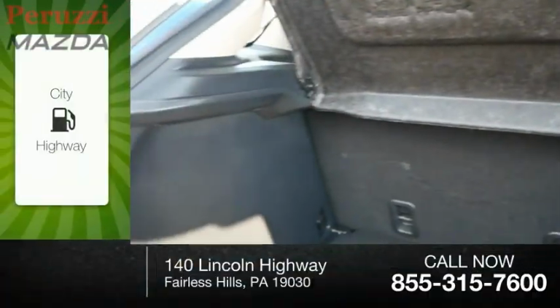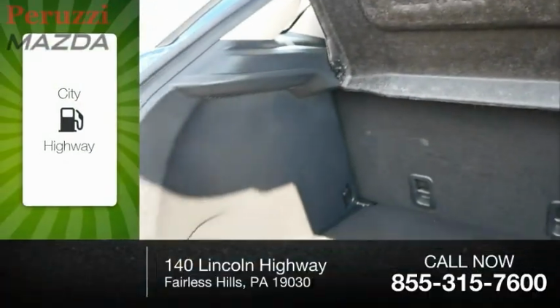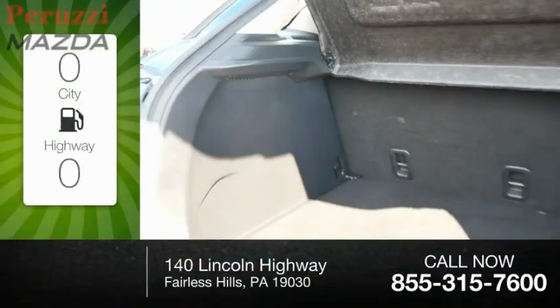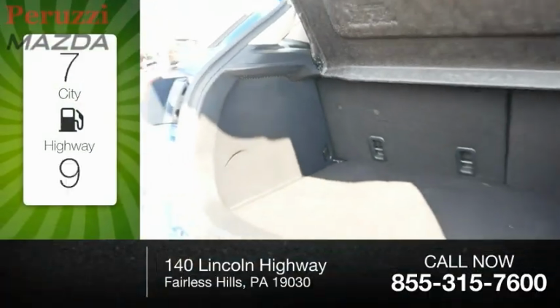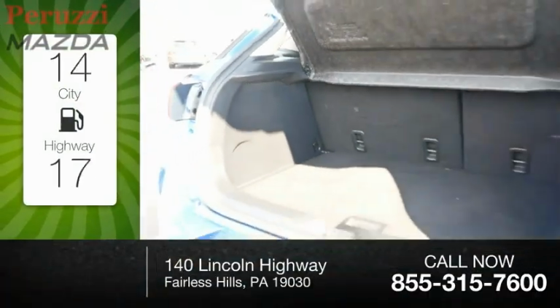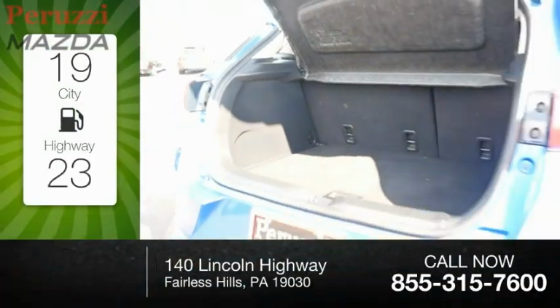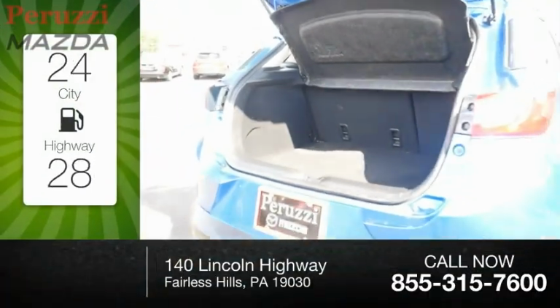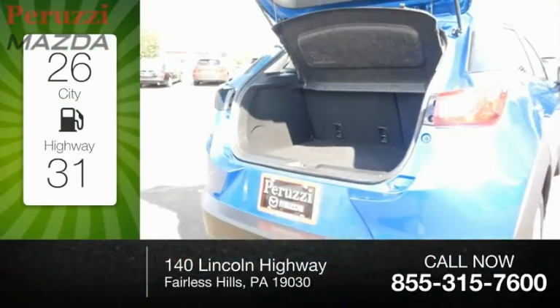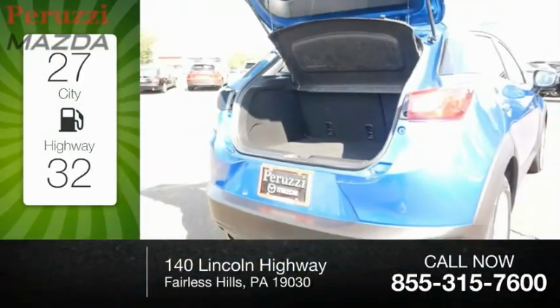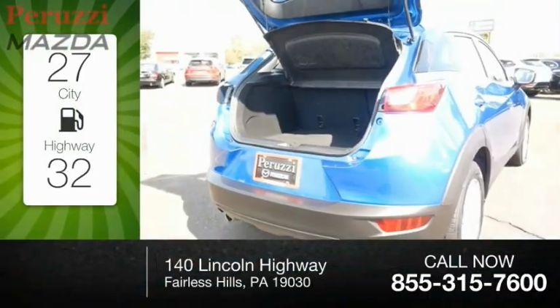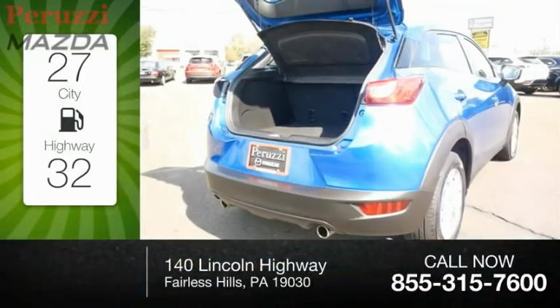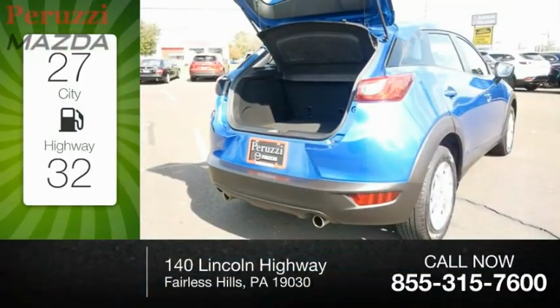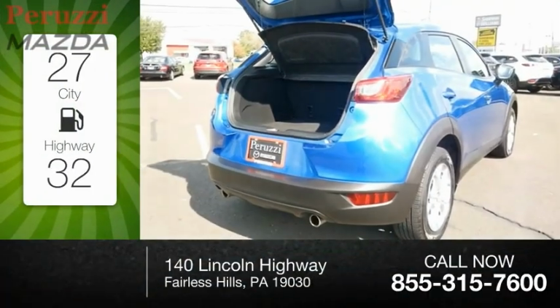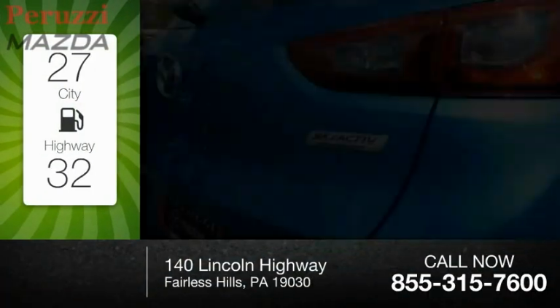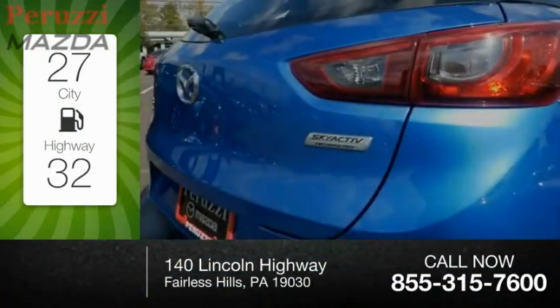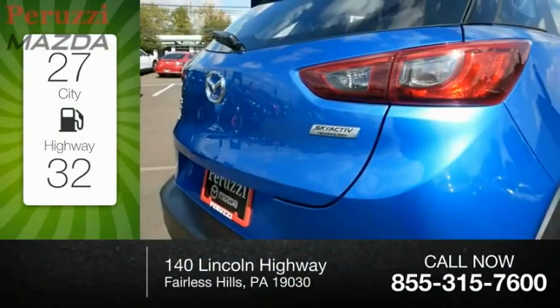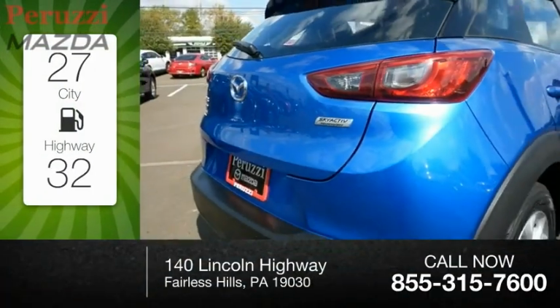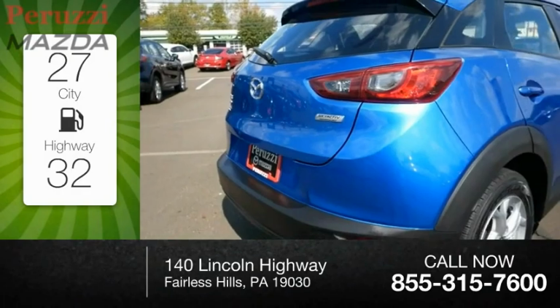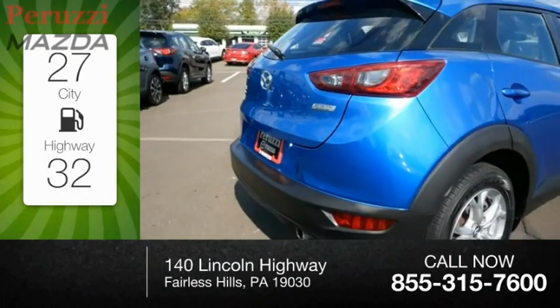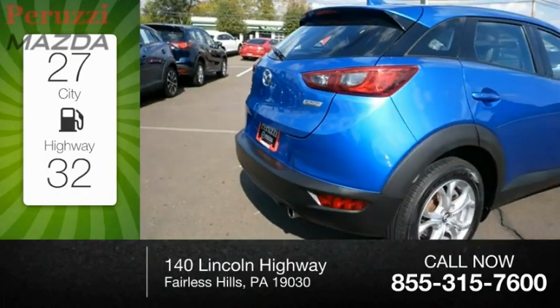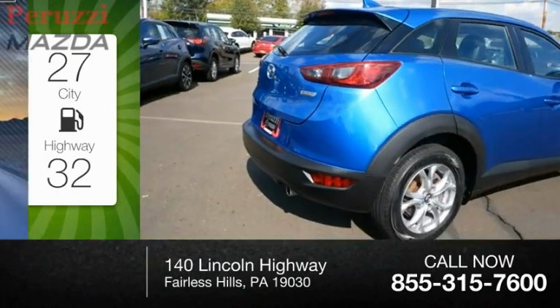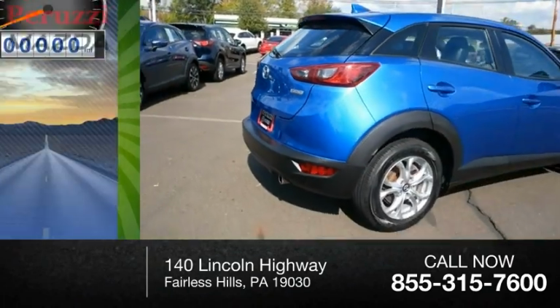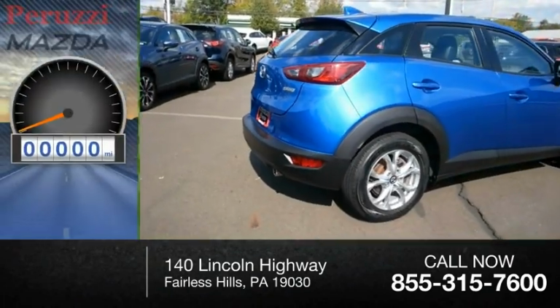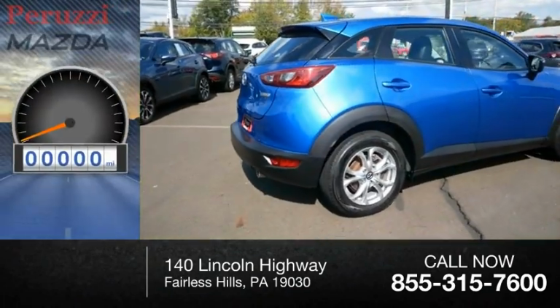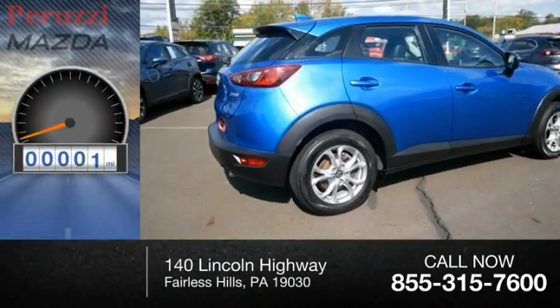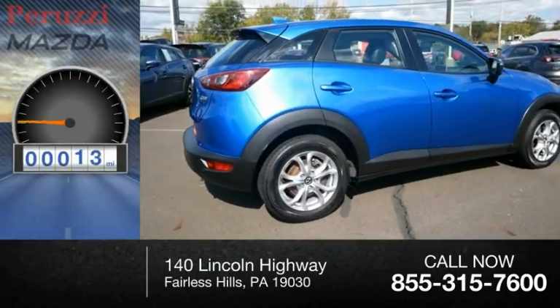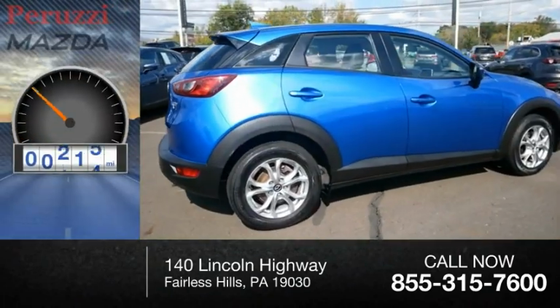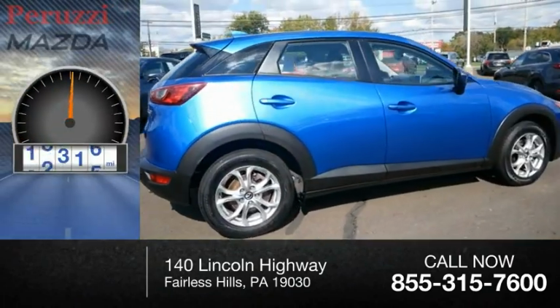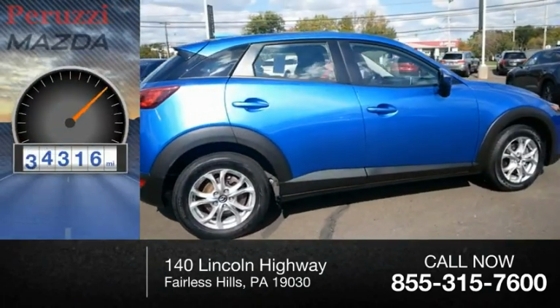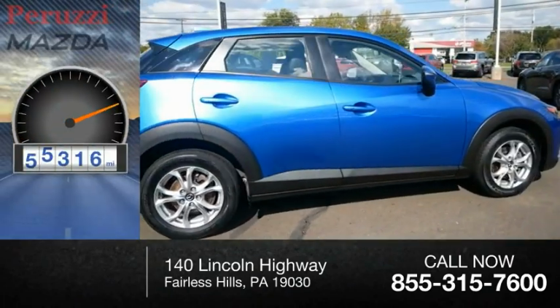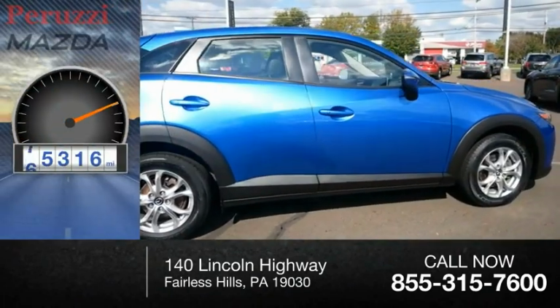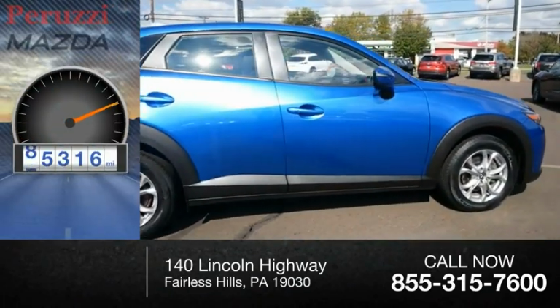Great fuel efficiency saves you money by requiring fewer trips to the gas station. This vehicle has less than 100,000 miles.